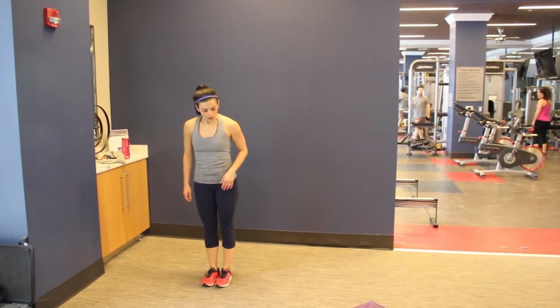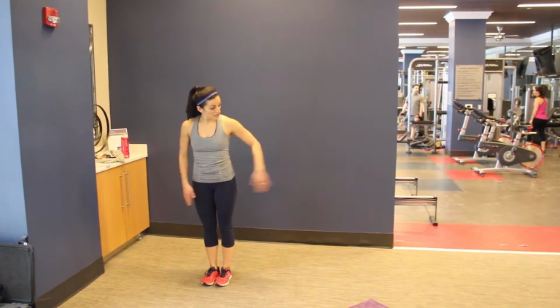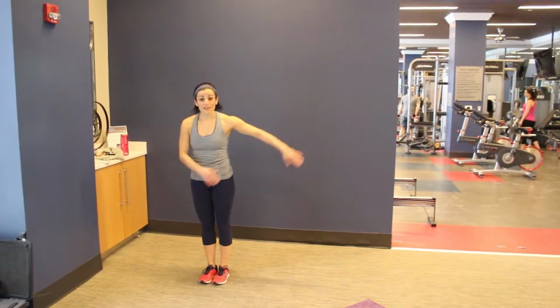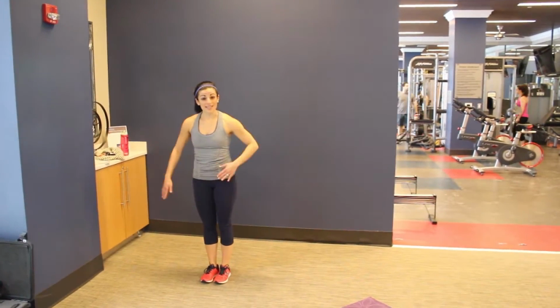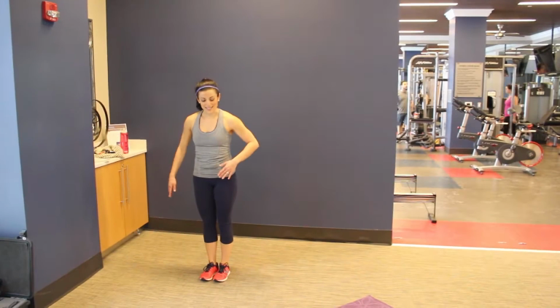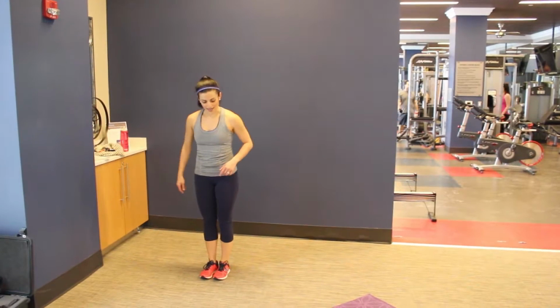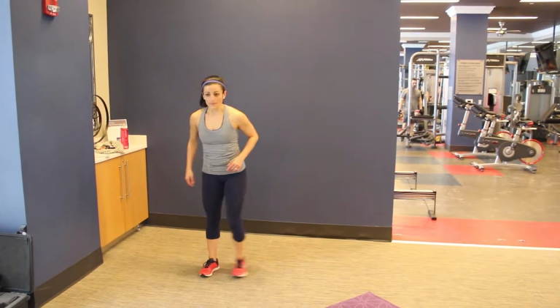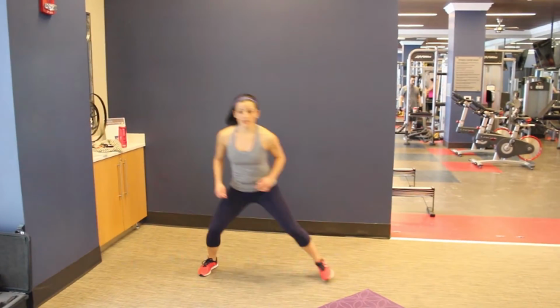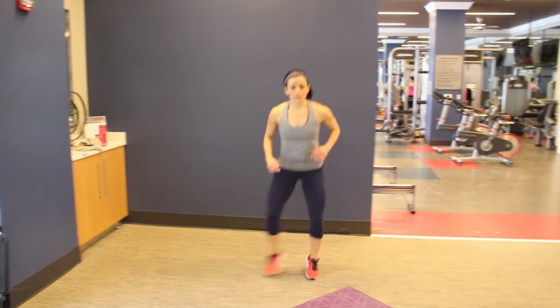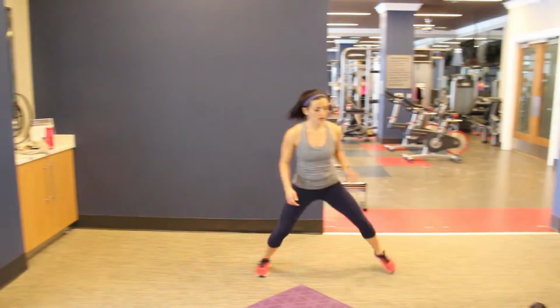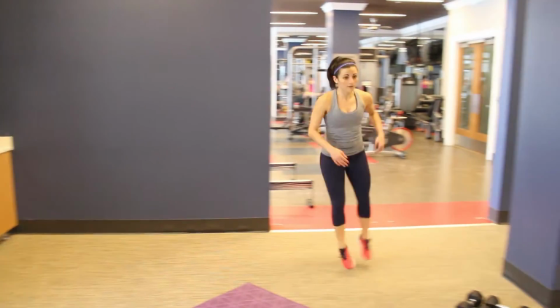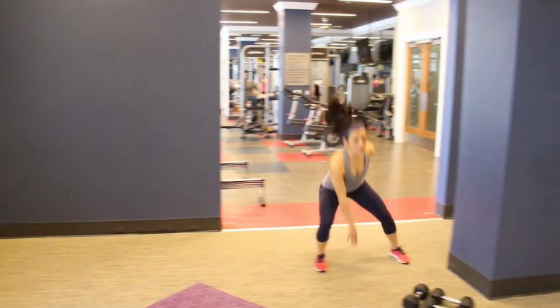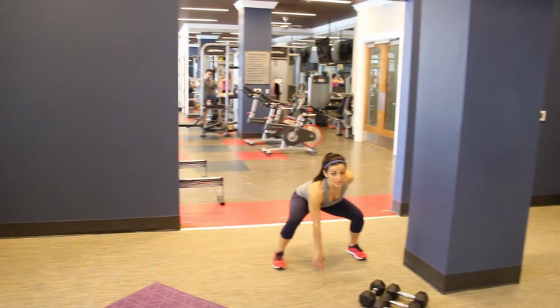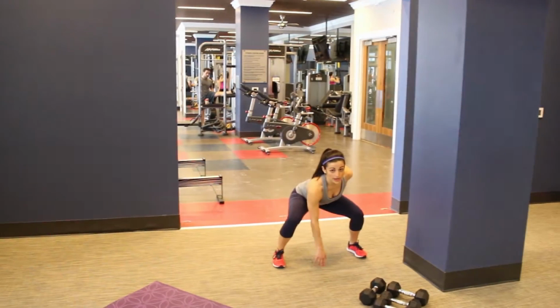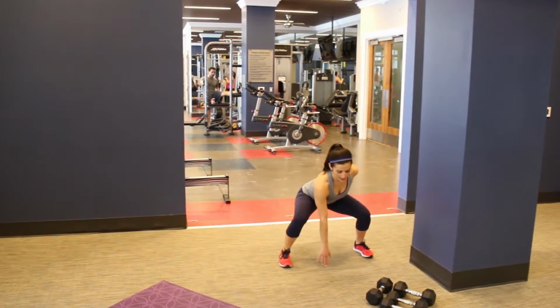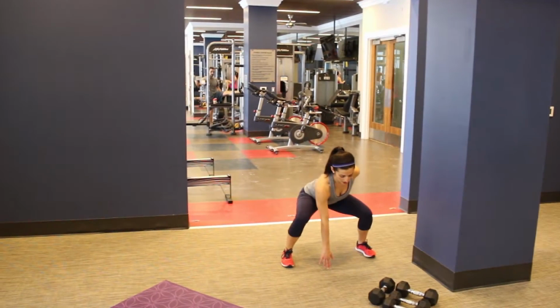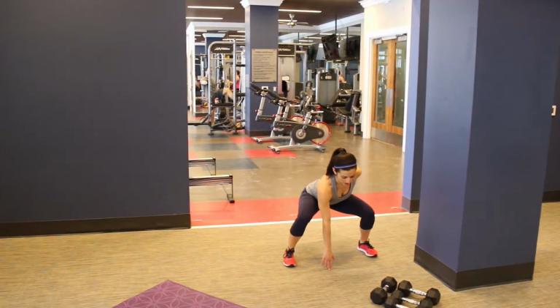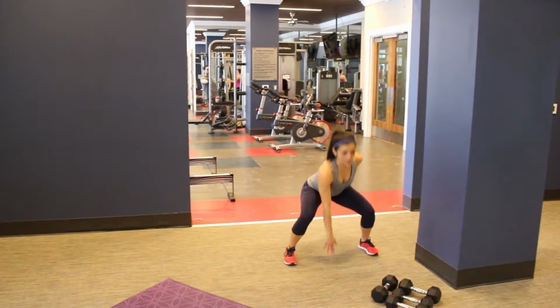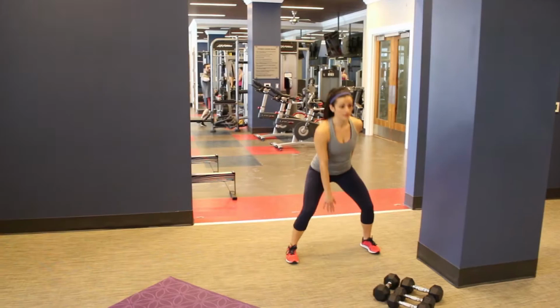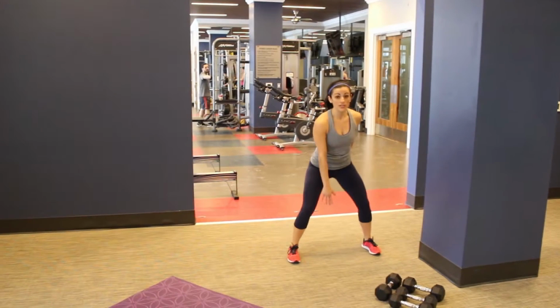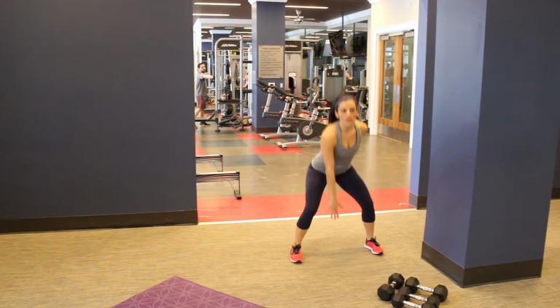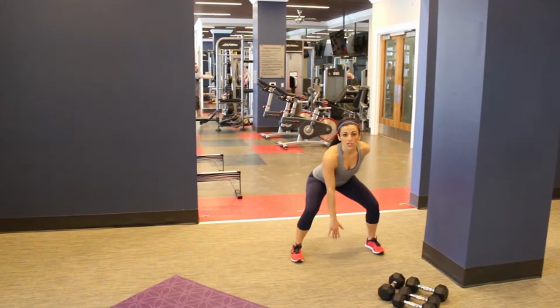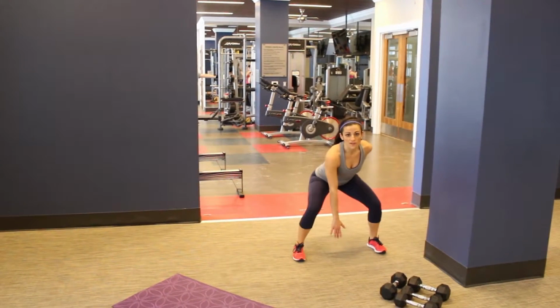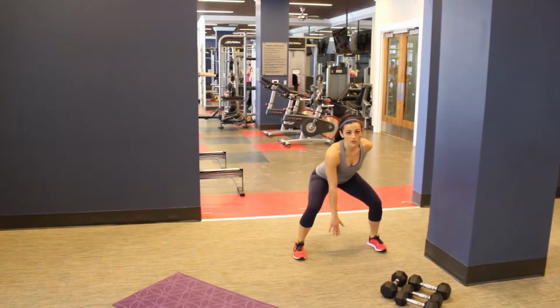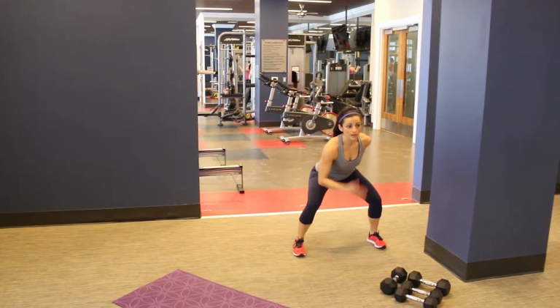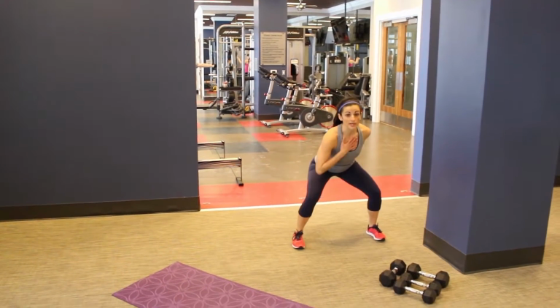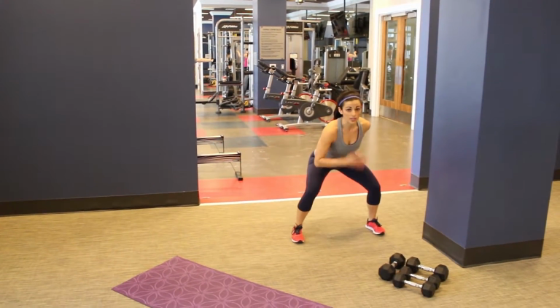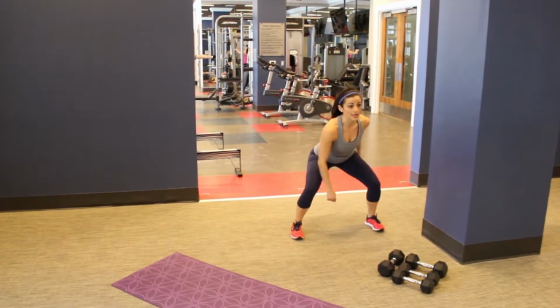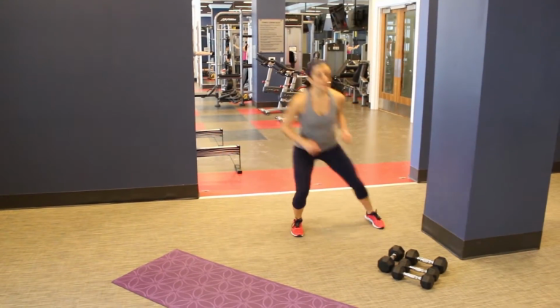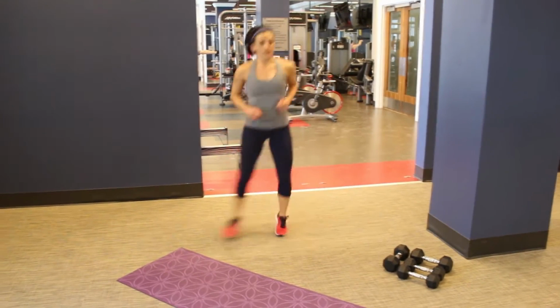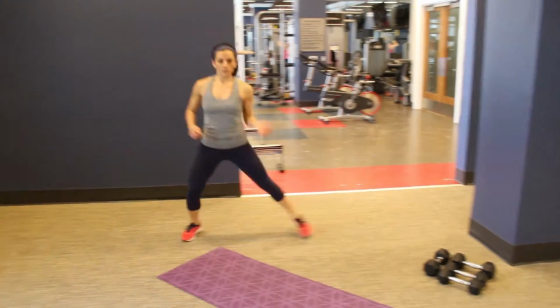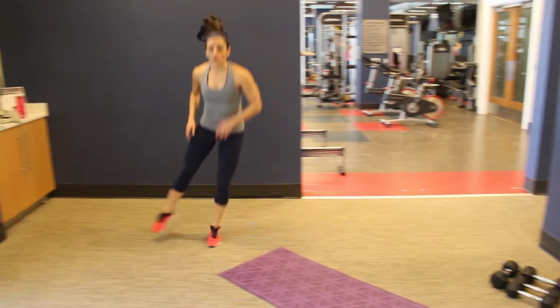You're going to be traveling from side to side. You're going to get low, shuffle, and touch the ground — that's your touchdown. Shuffle, touchdown.